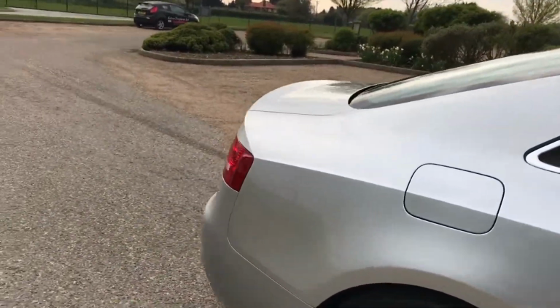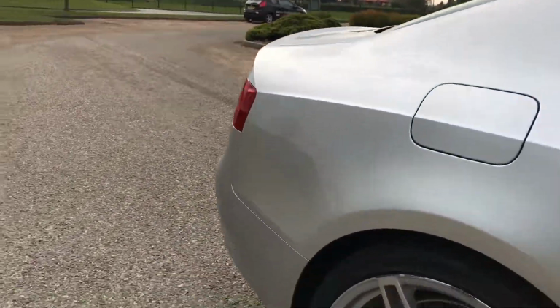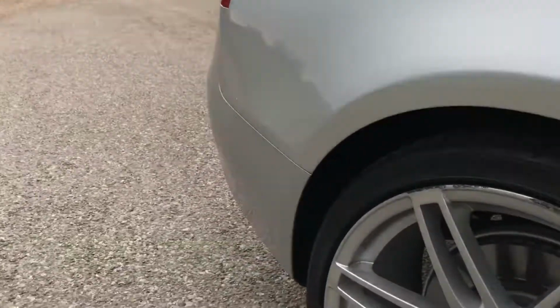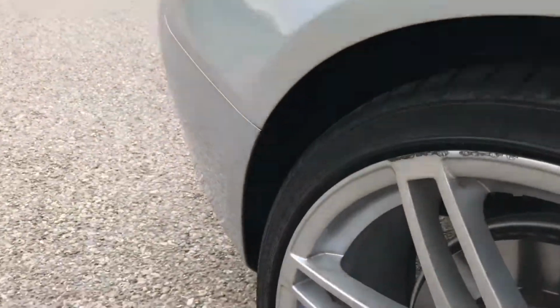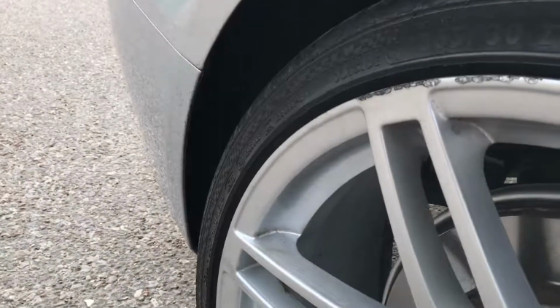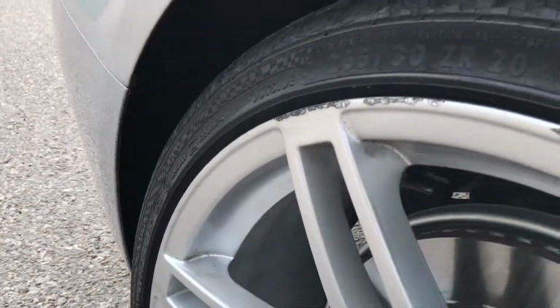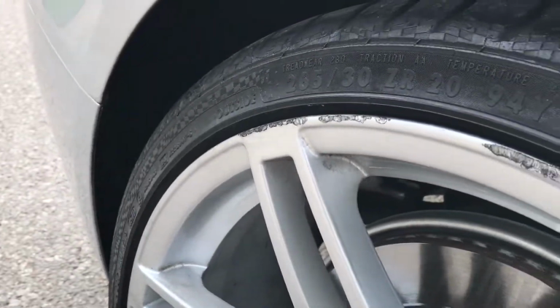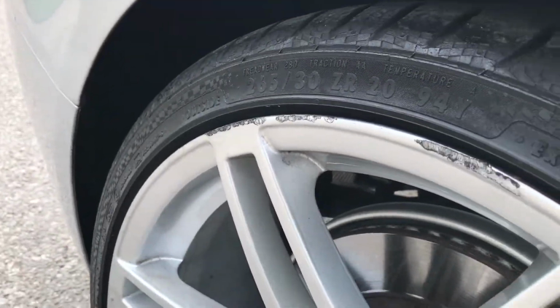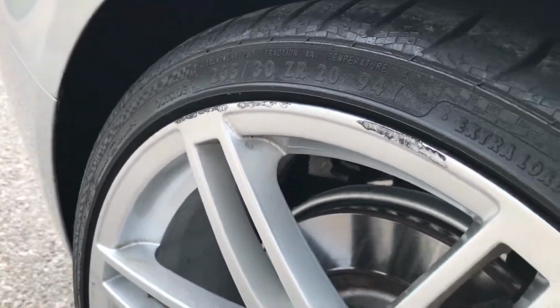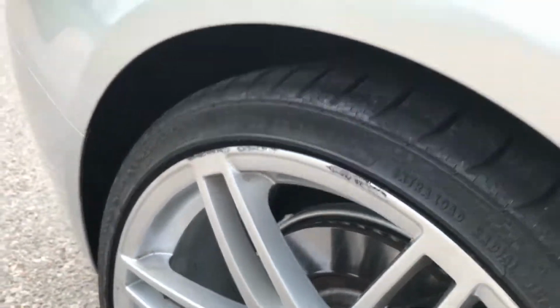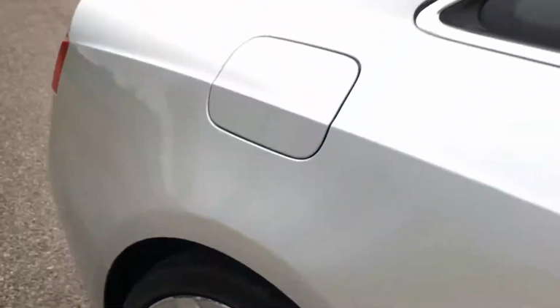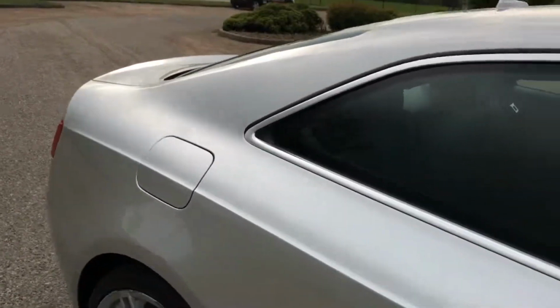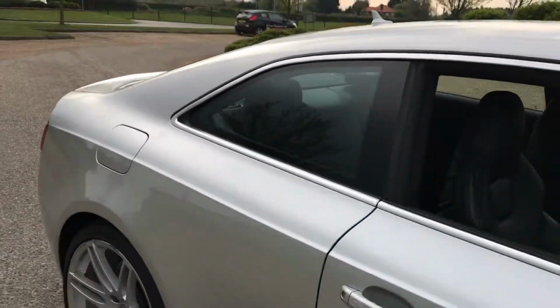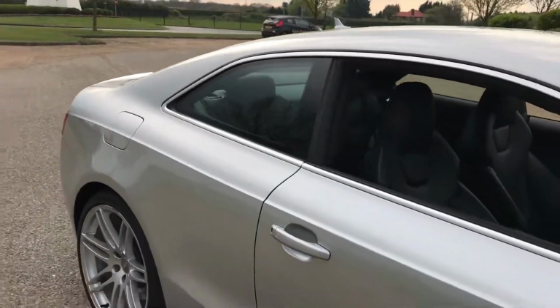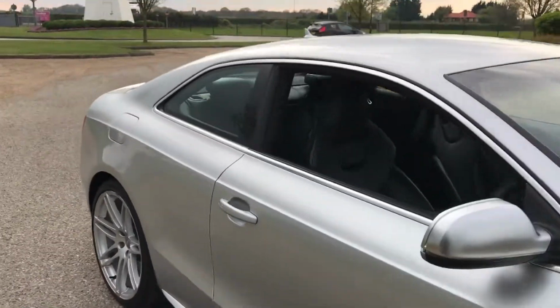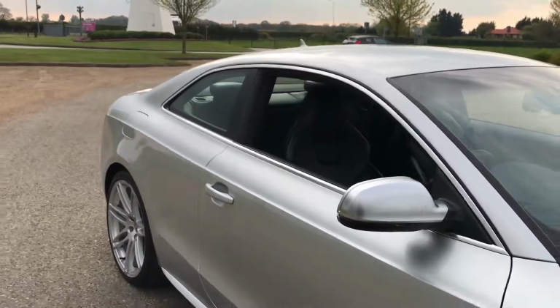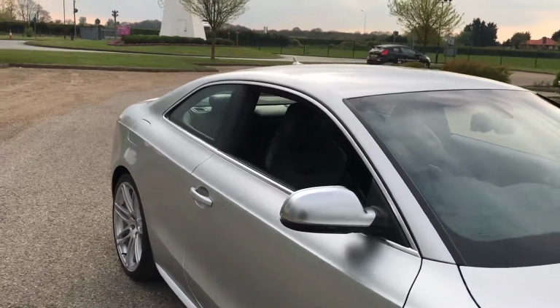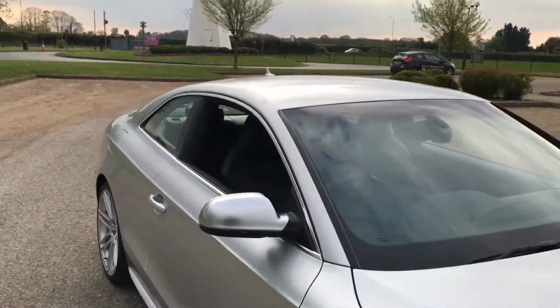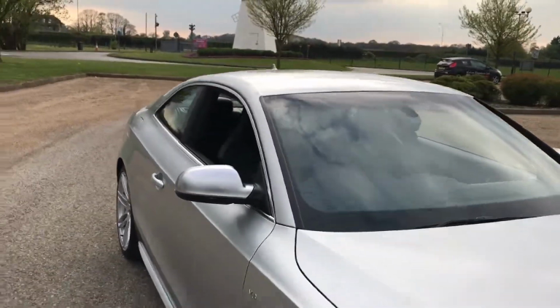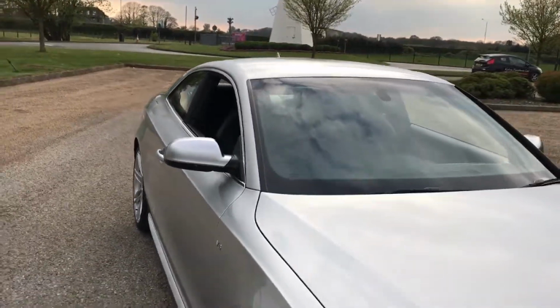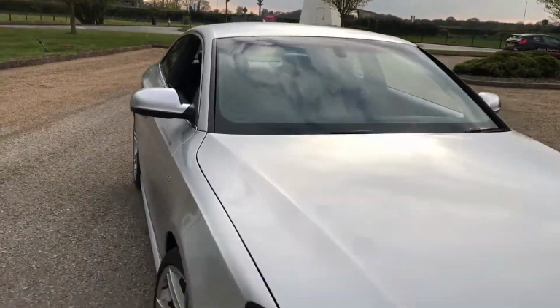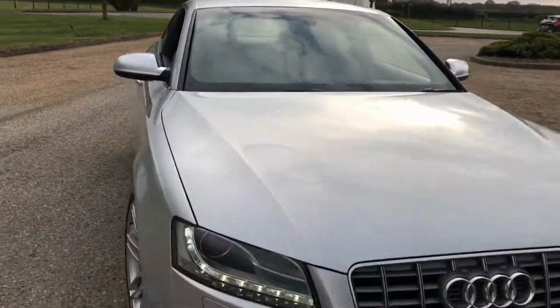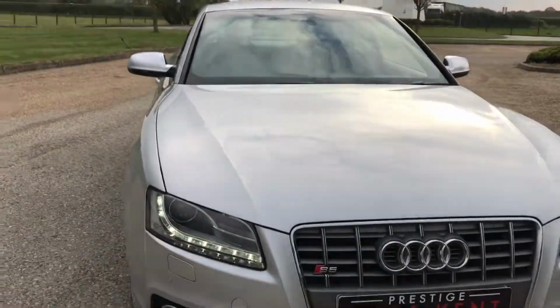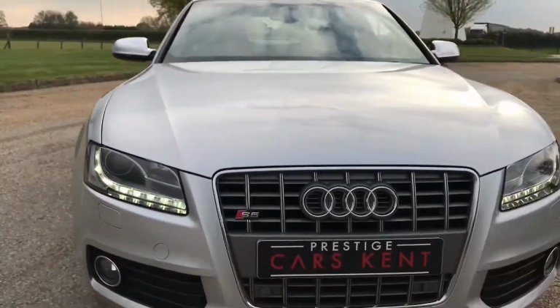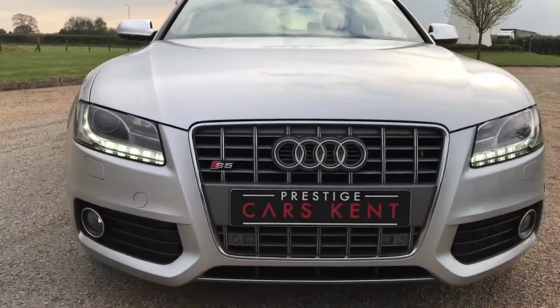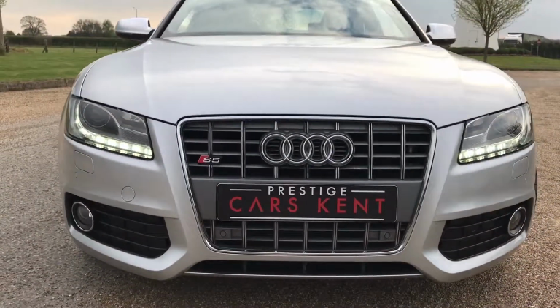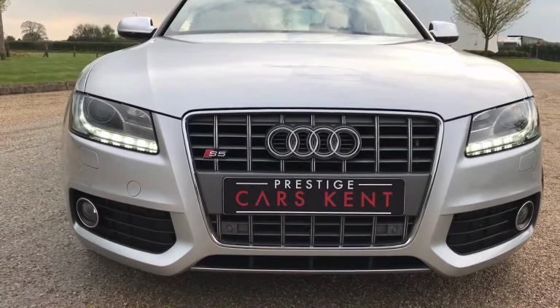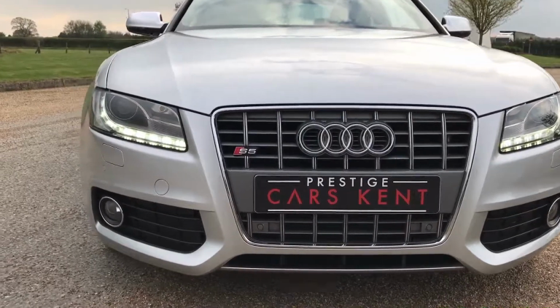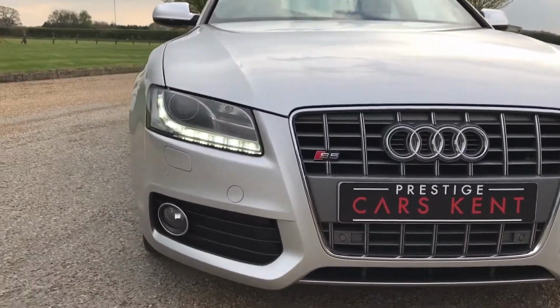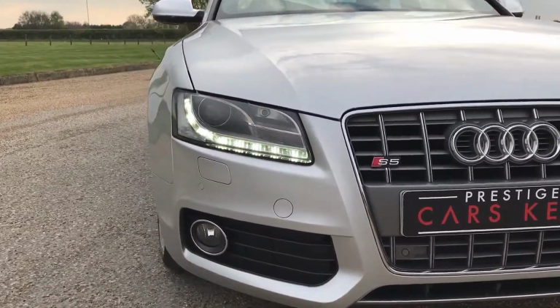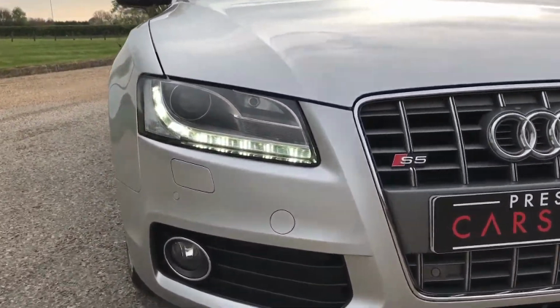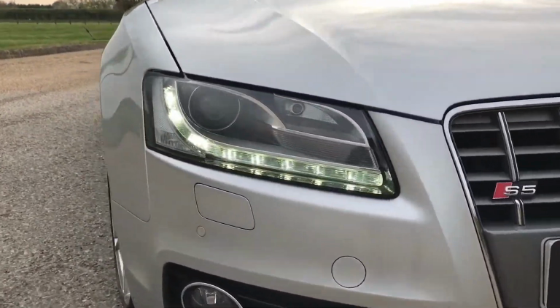There are a few little marks on the alloy wheels which will be refurbished before the car is sold. You've got your brushed aluminium trim and wing mirrors, as well as your automatic Xenon headlights with LED daytime running lights.